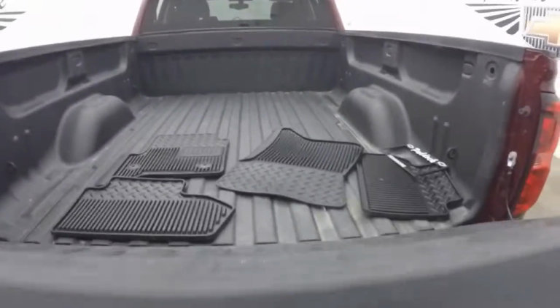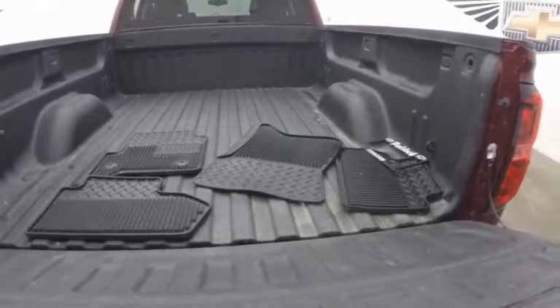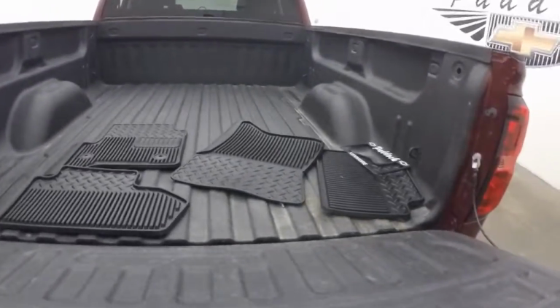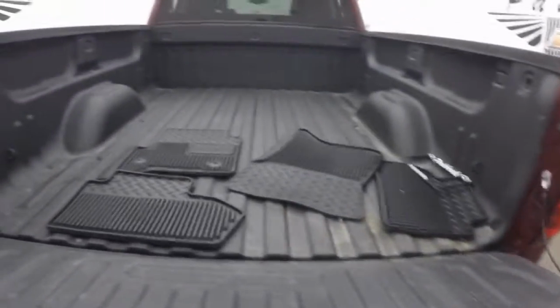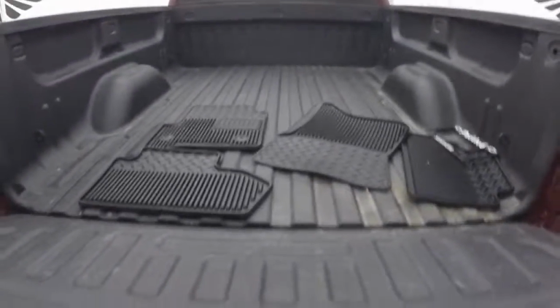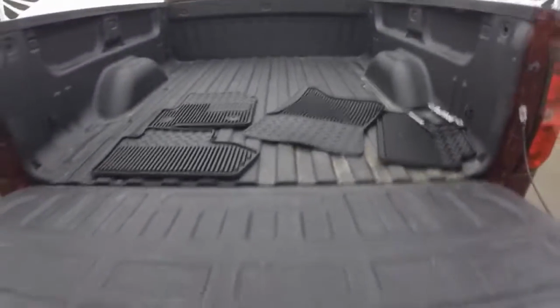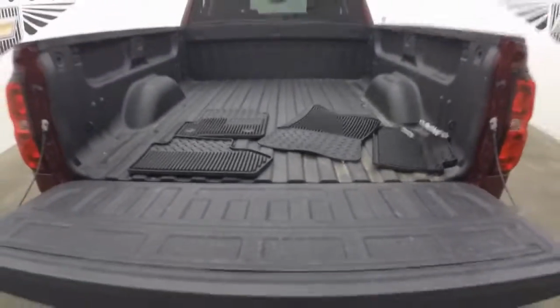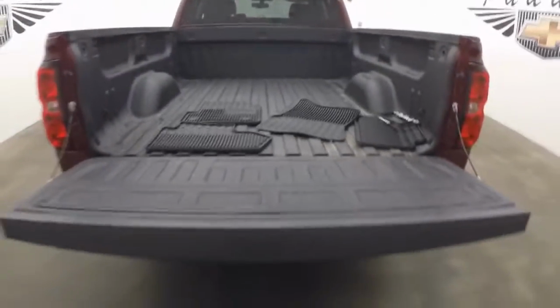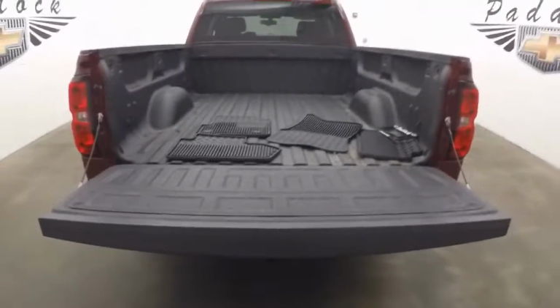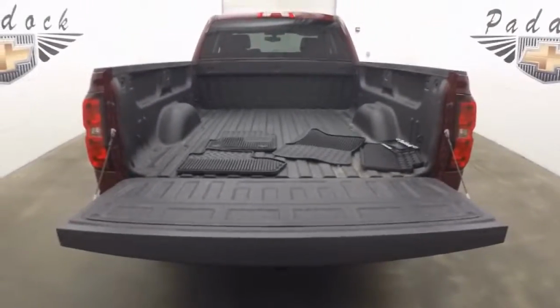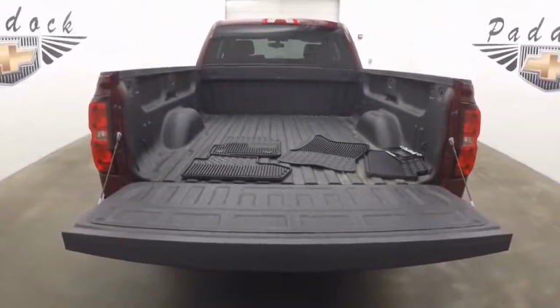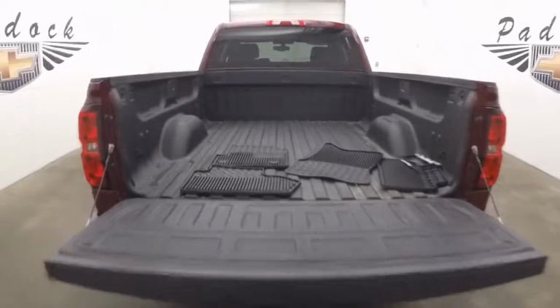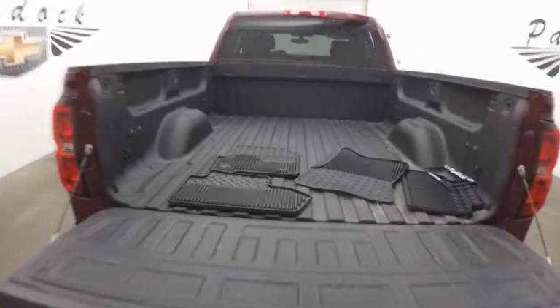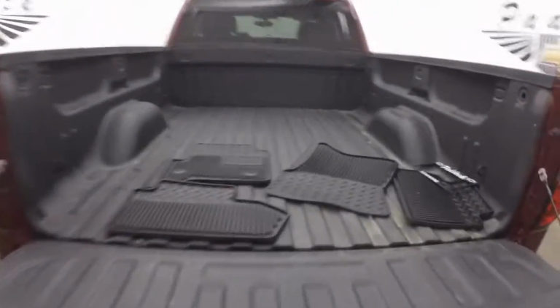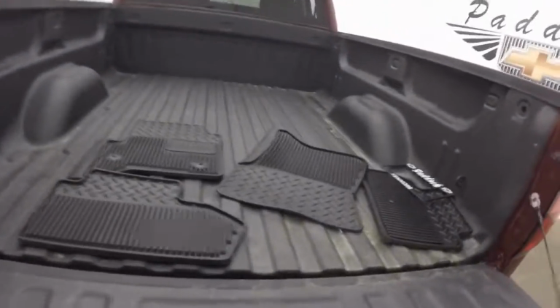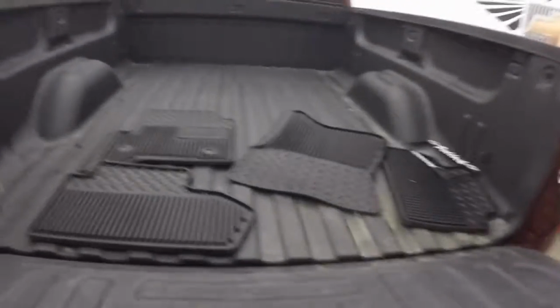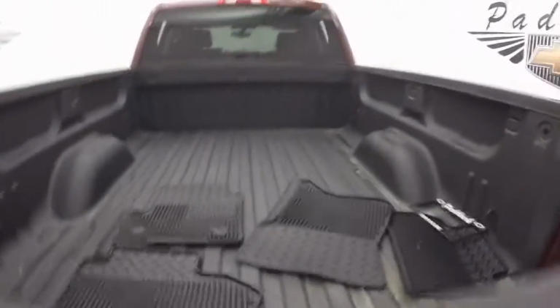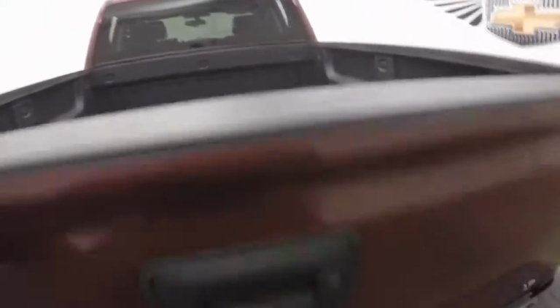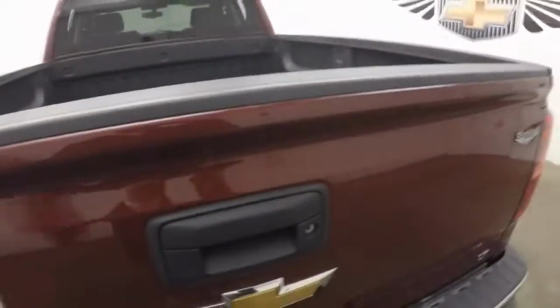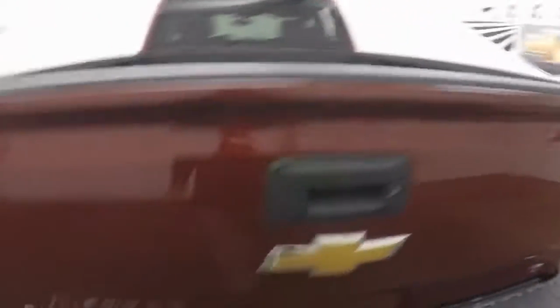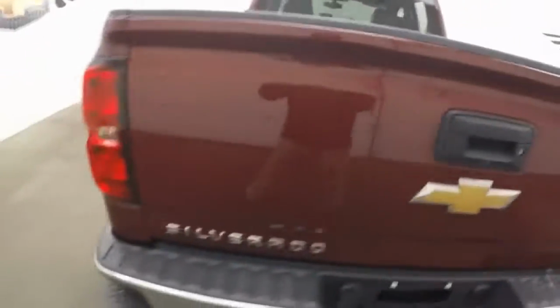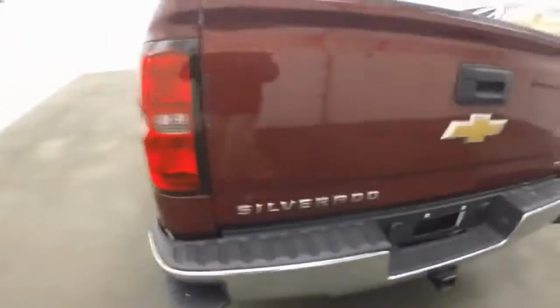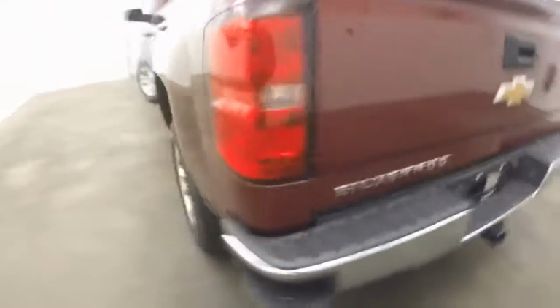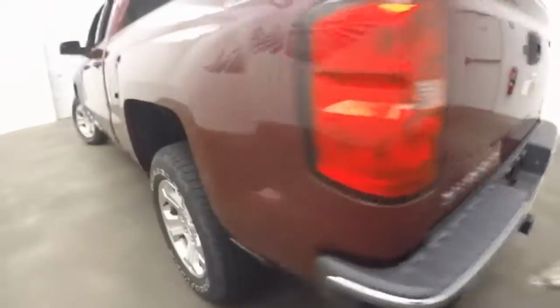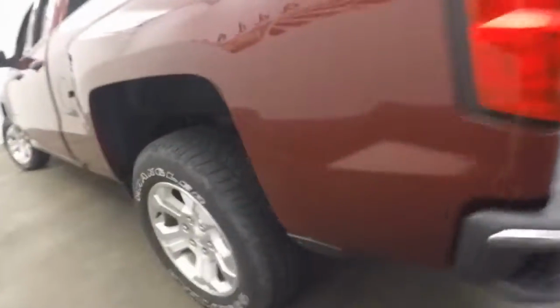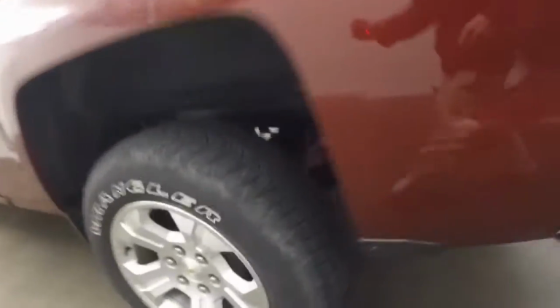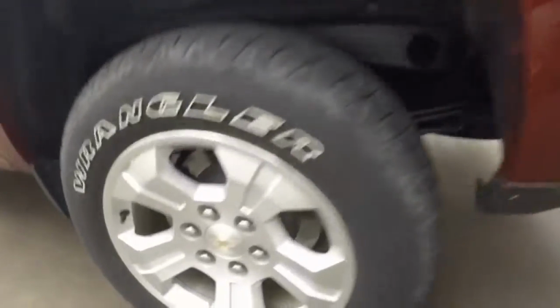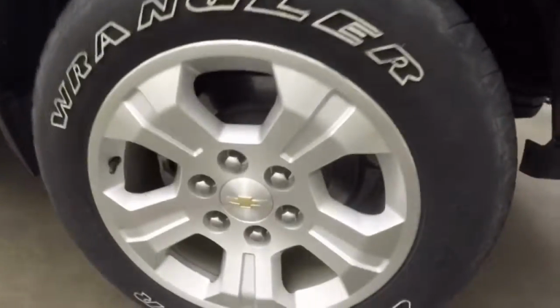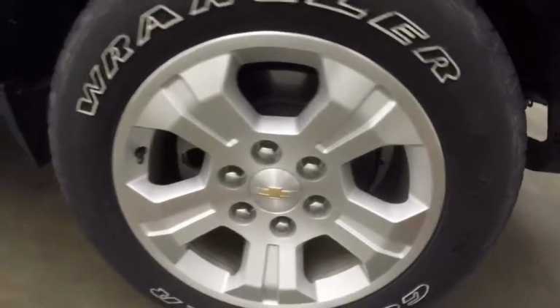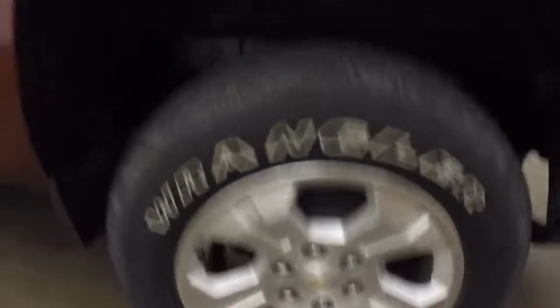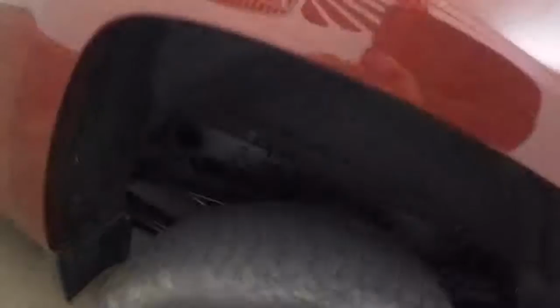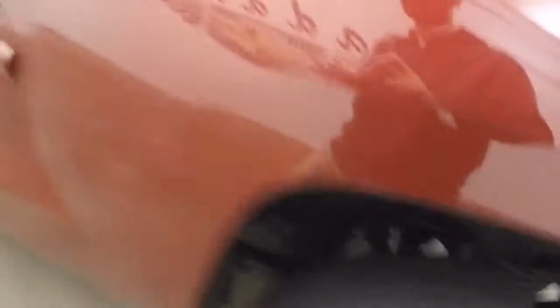There's a real nice spray-on bed liner, slow-lower rear tailgate. Just good alloys, decent wheels.